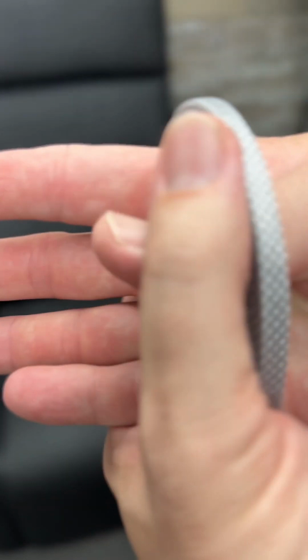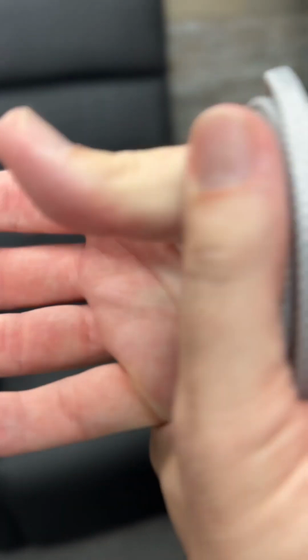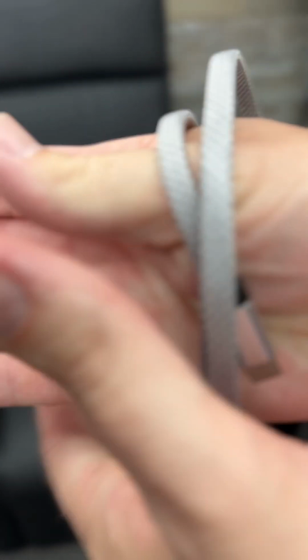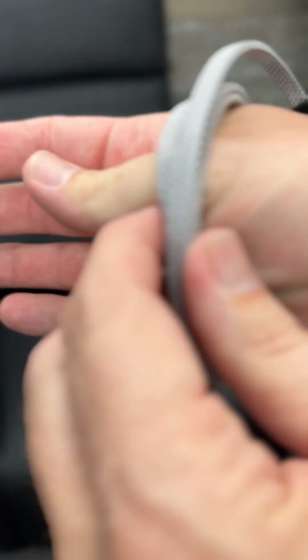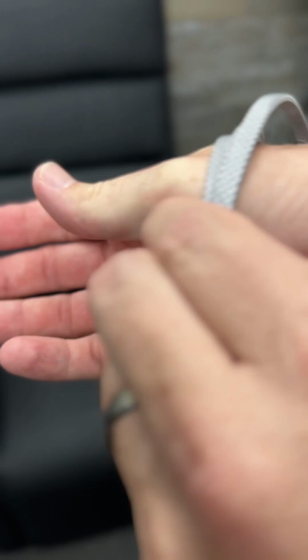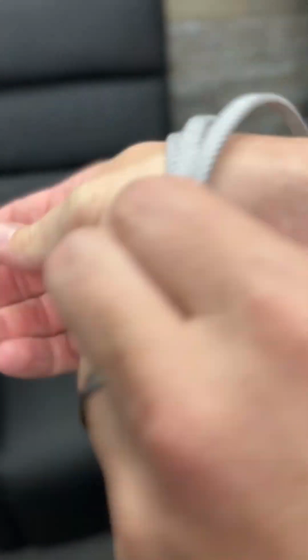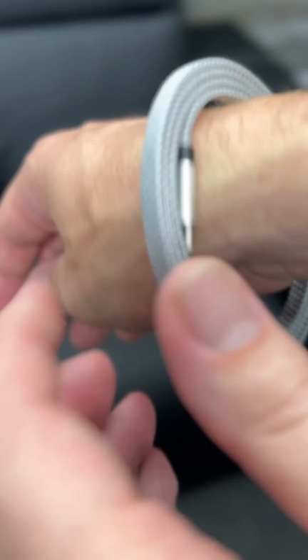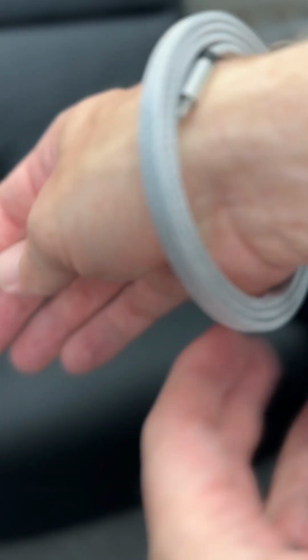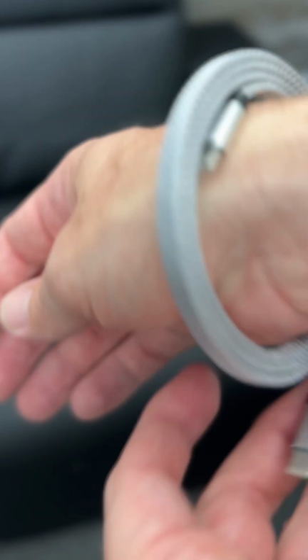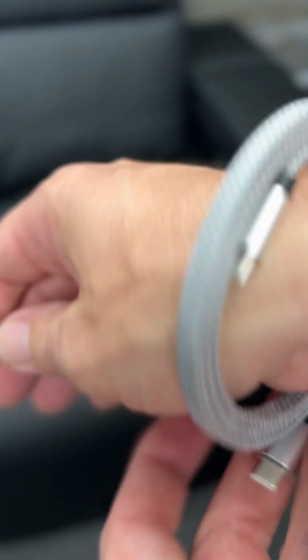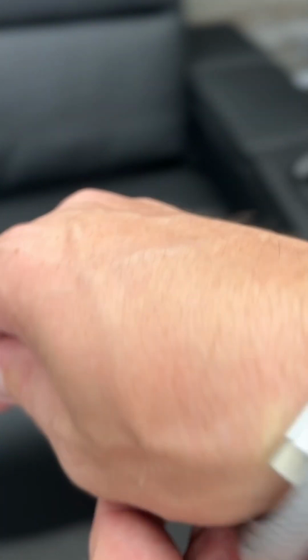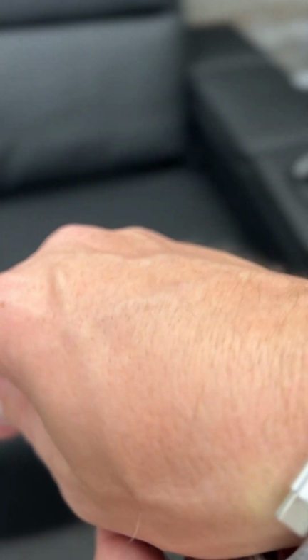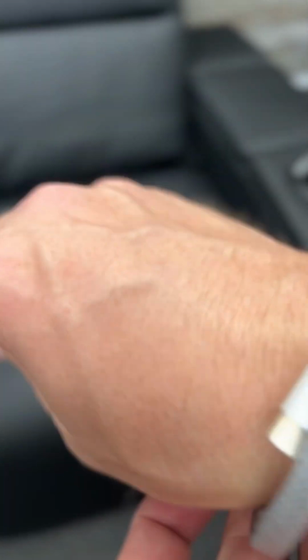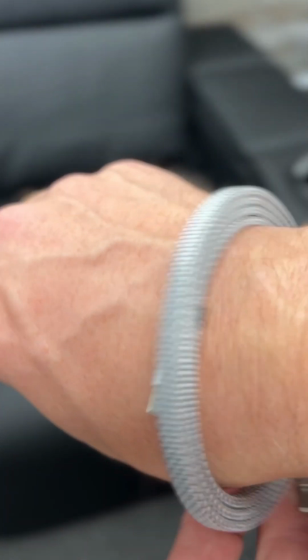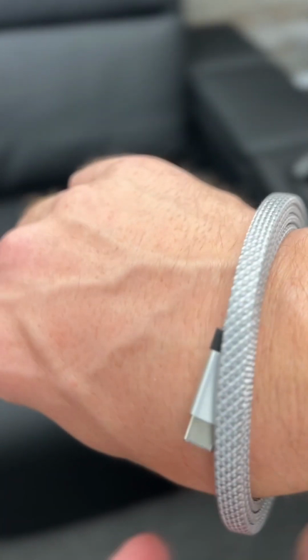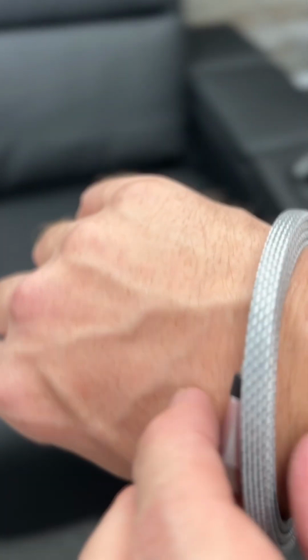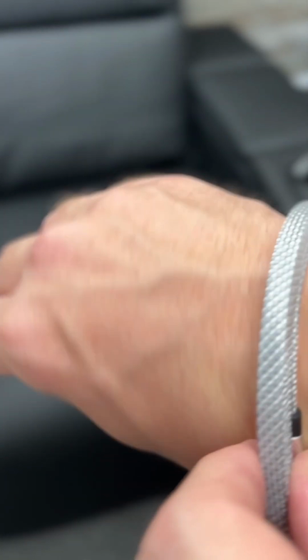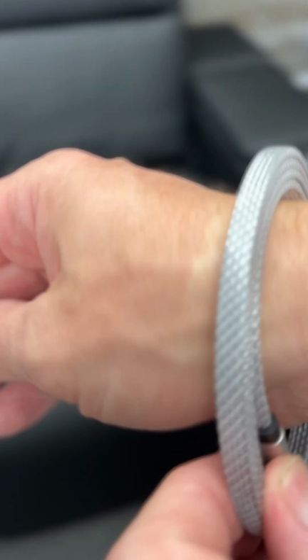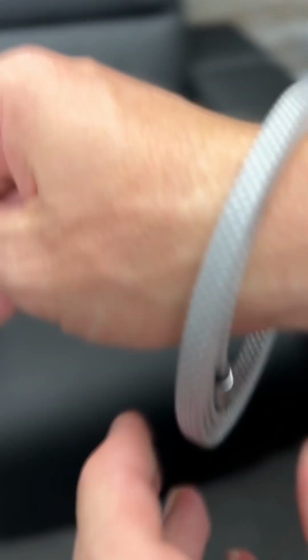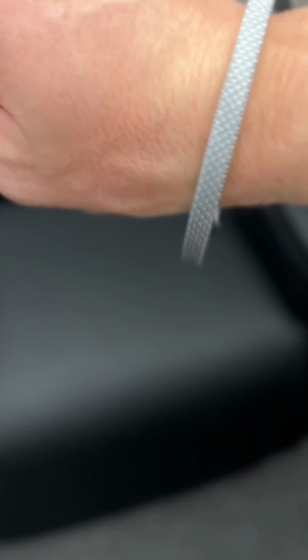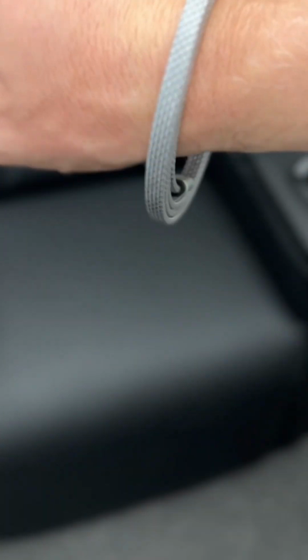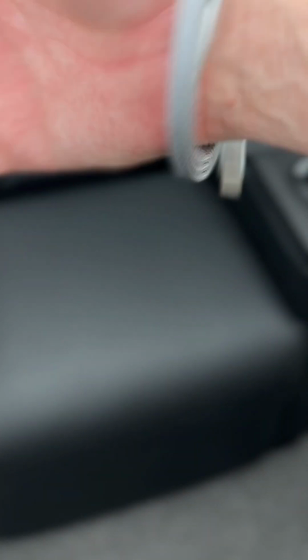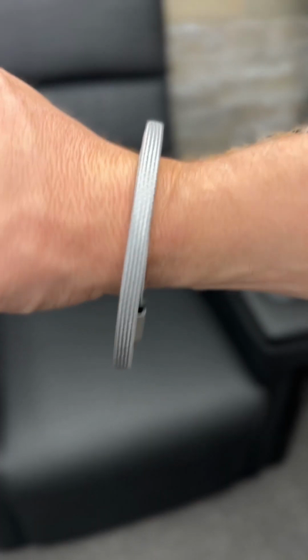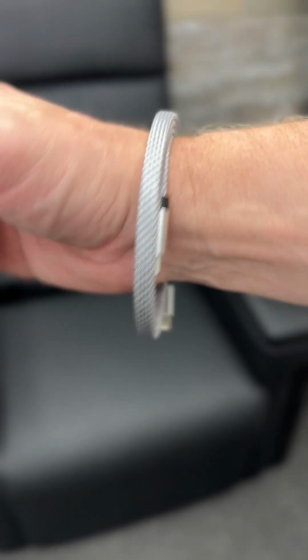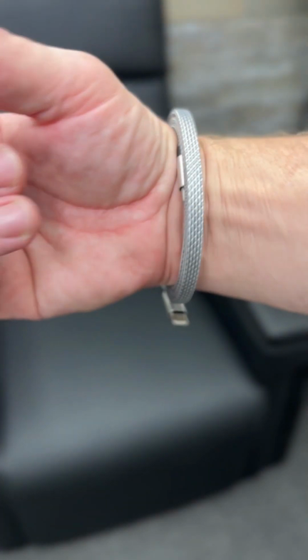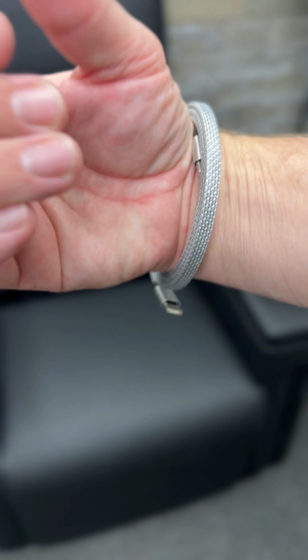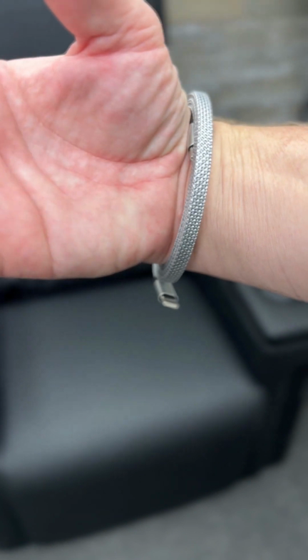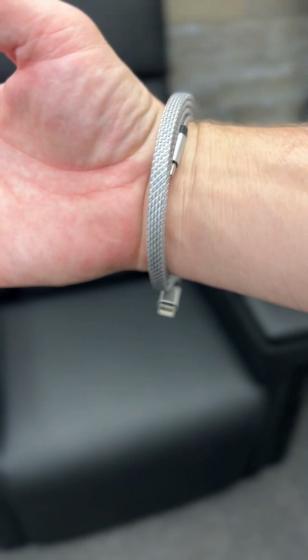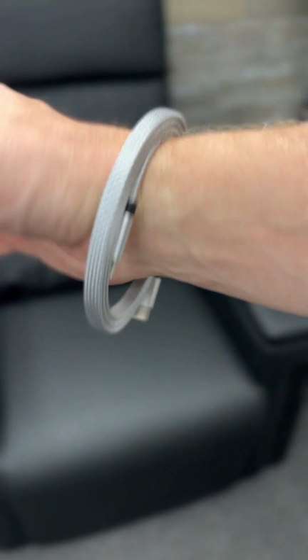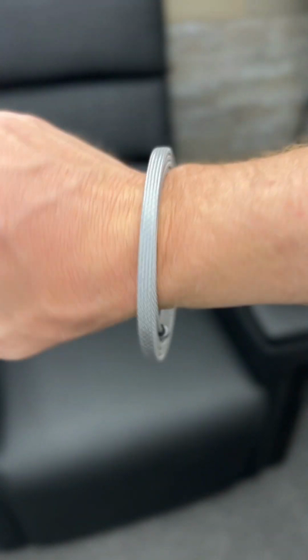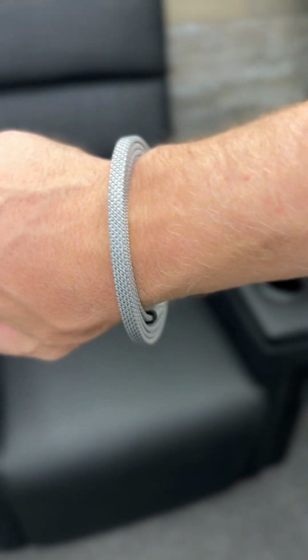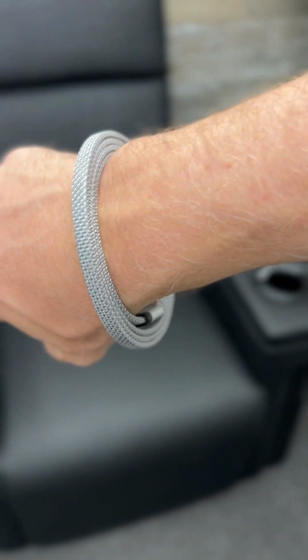You can even use it as a bracelet so you have your USB-C cable ready to go whenever you need it. Just pull it right off and use it.